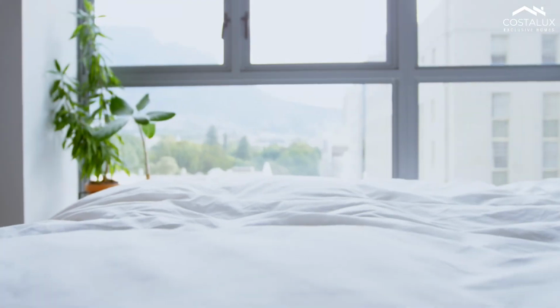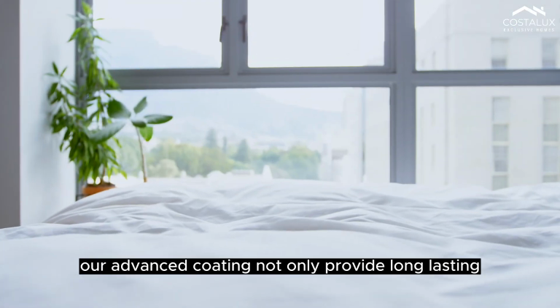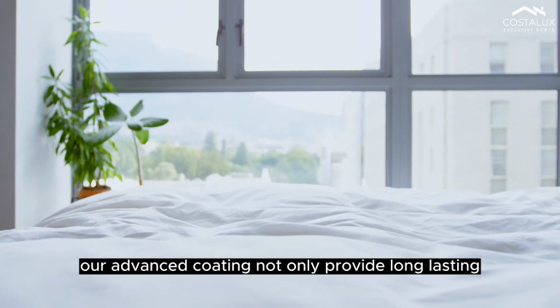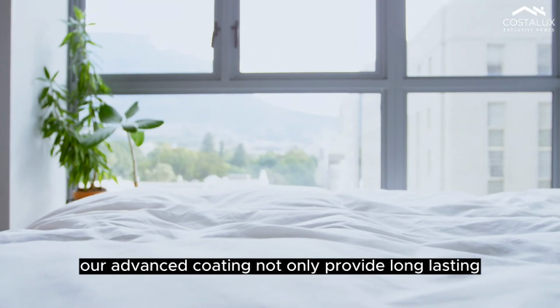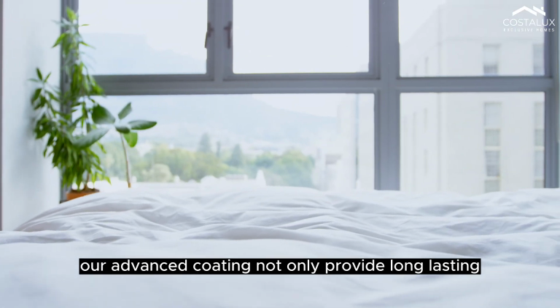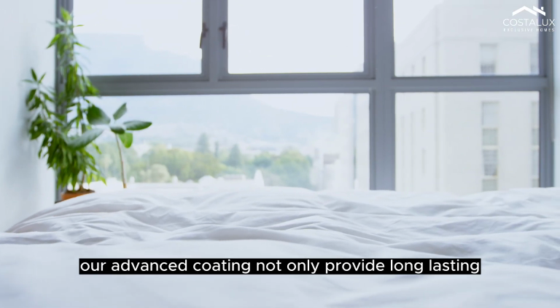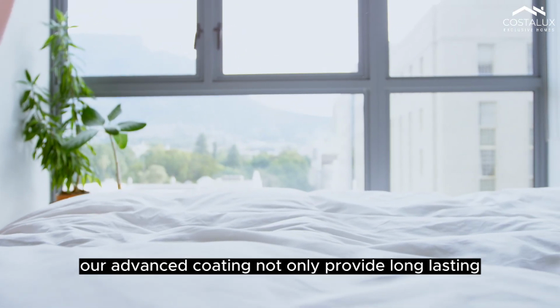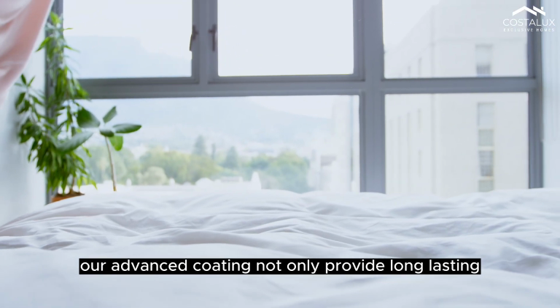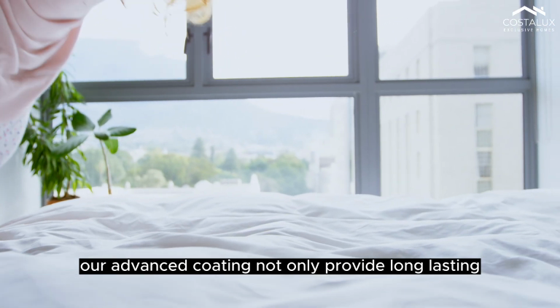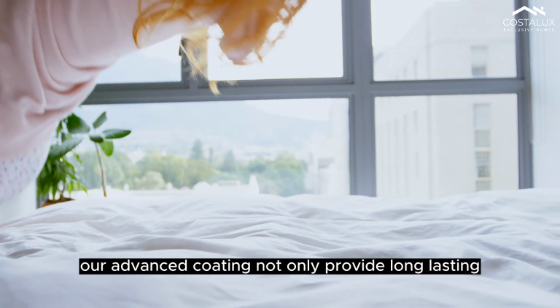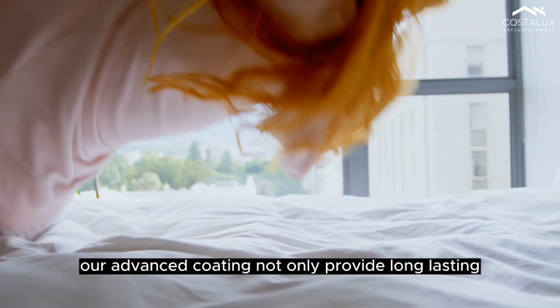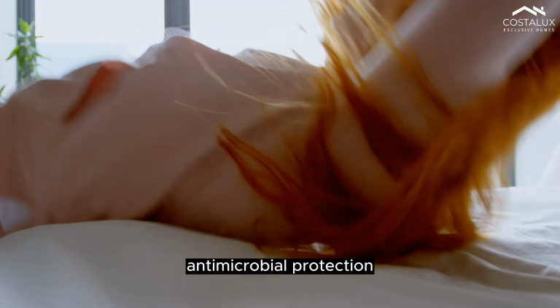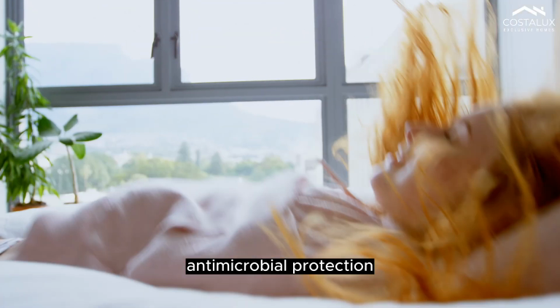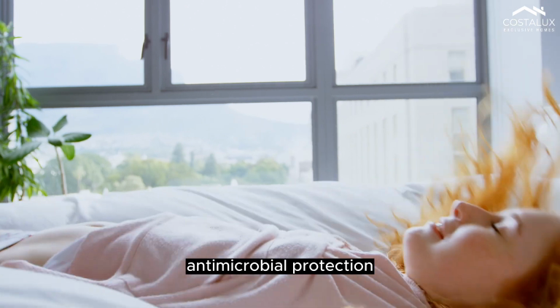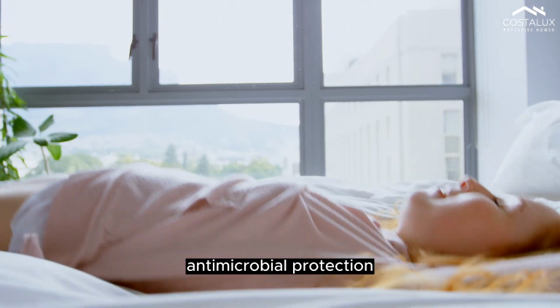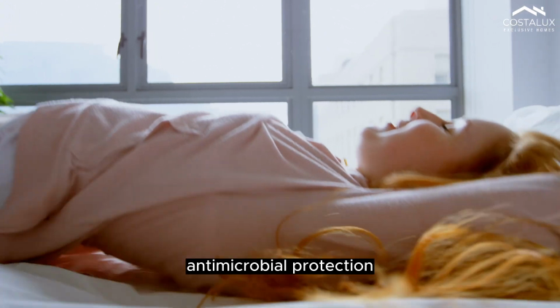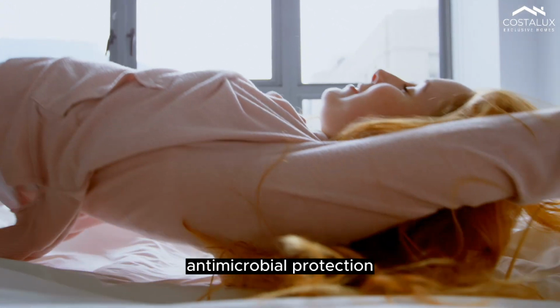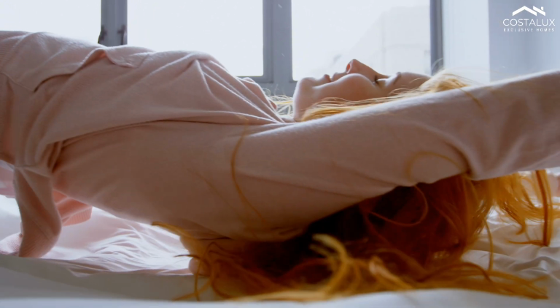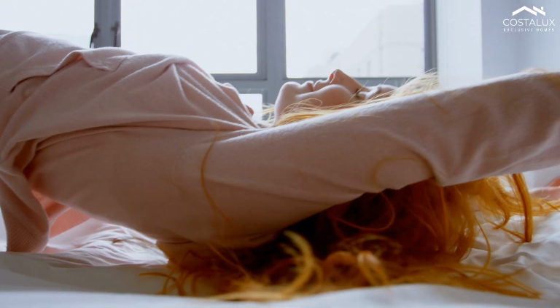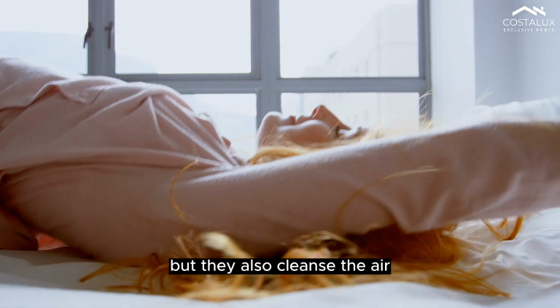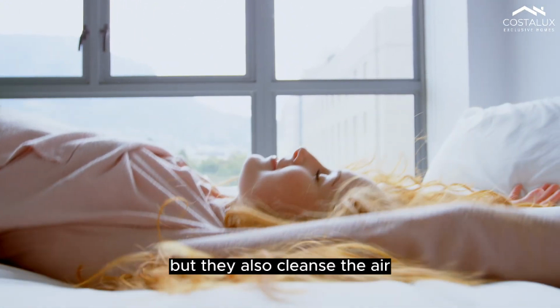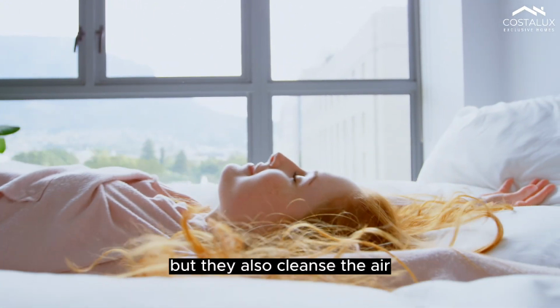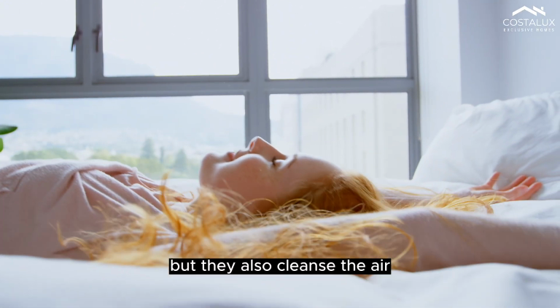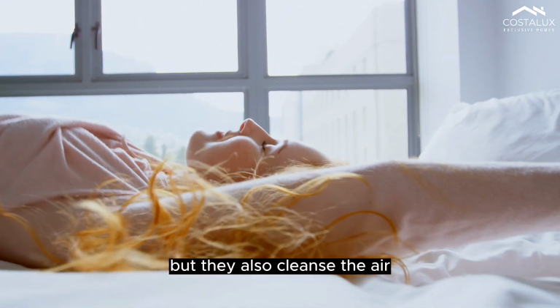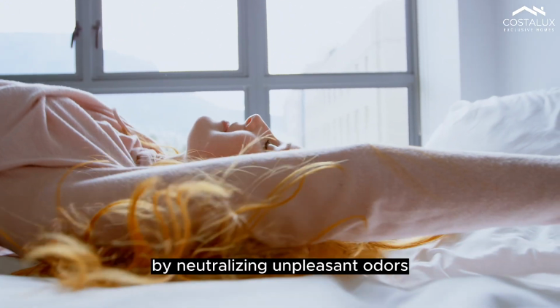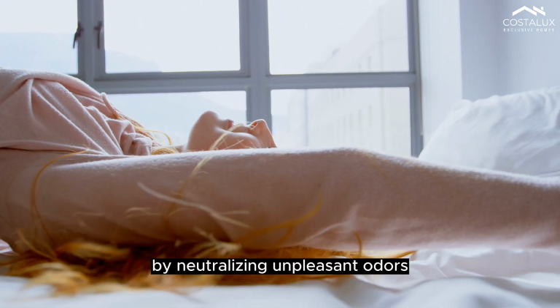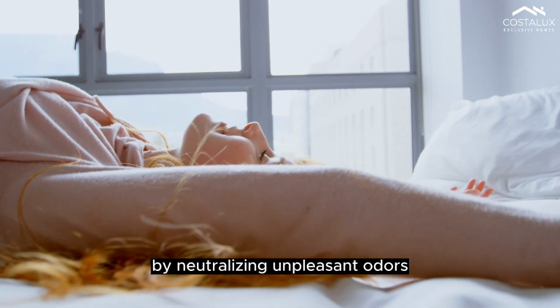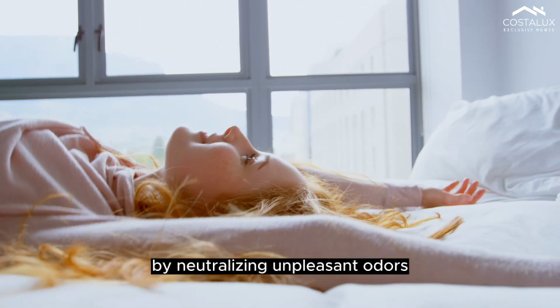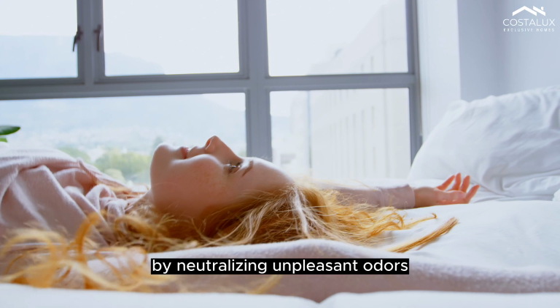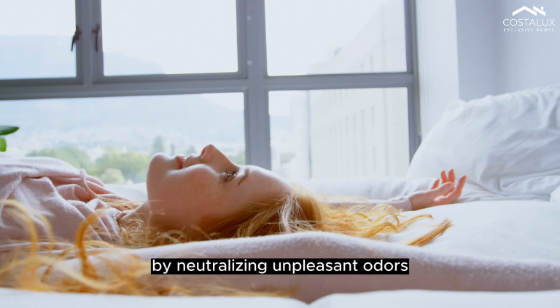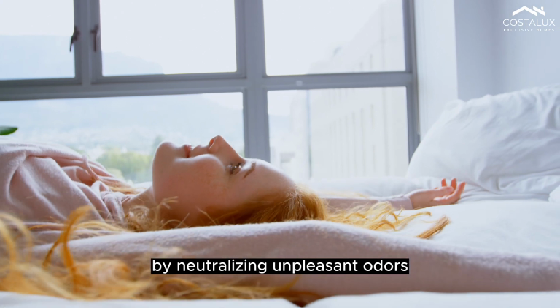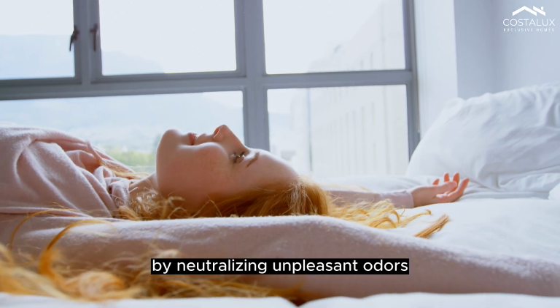Our advanced coating not only provides long-lasting antimicrobial protection, but it also cleans the air by neutralizing unpleasant odours.